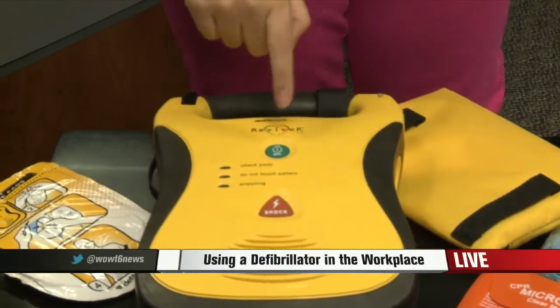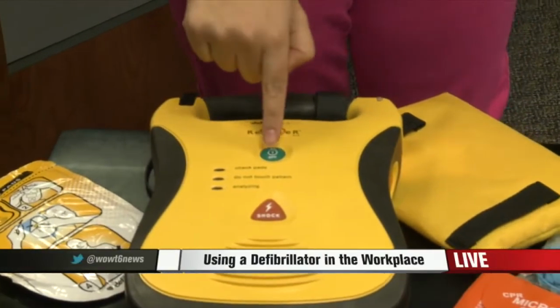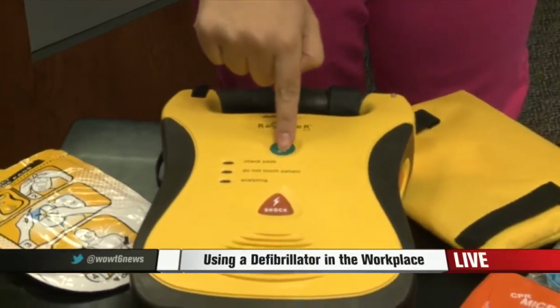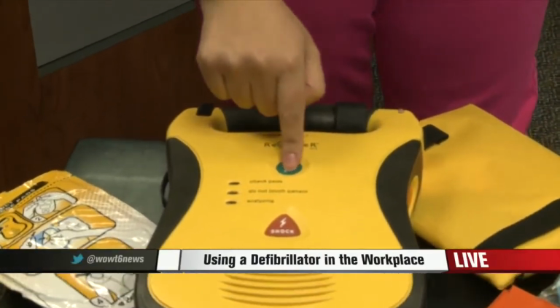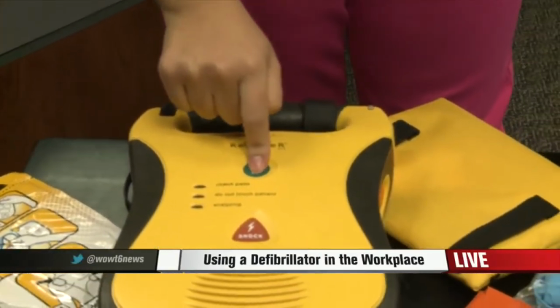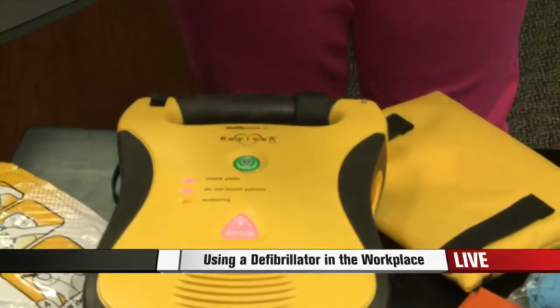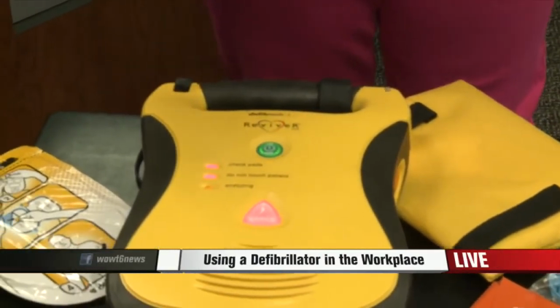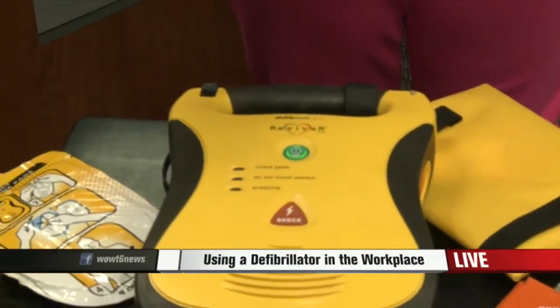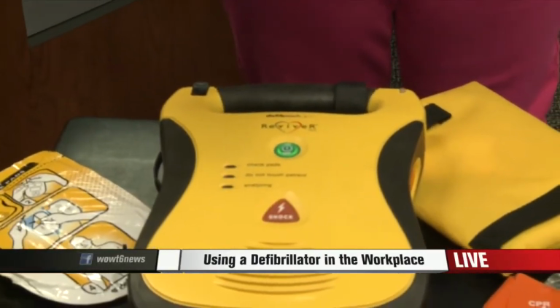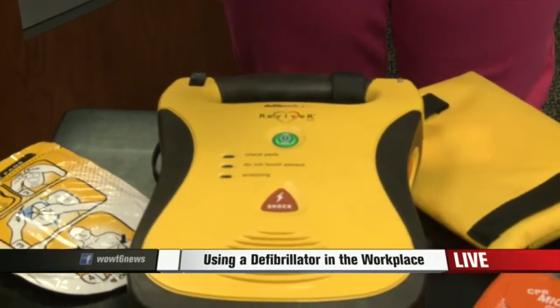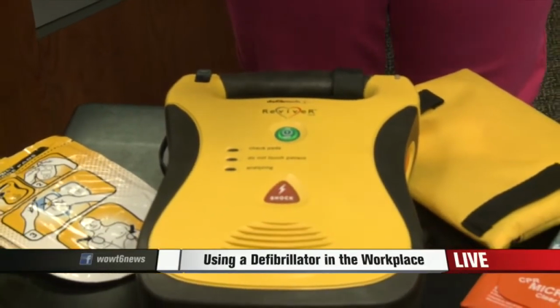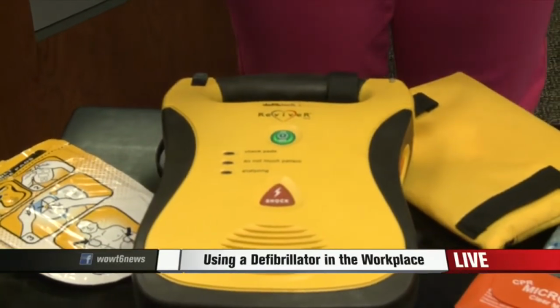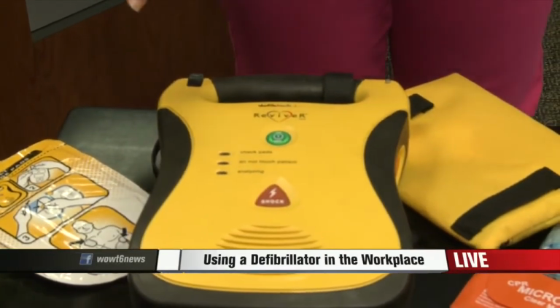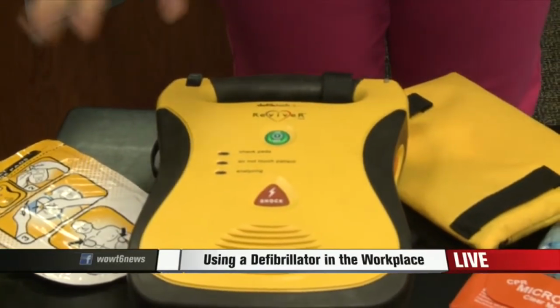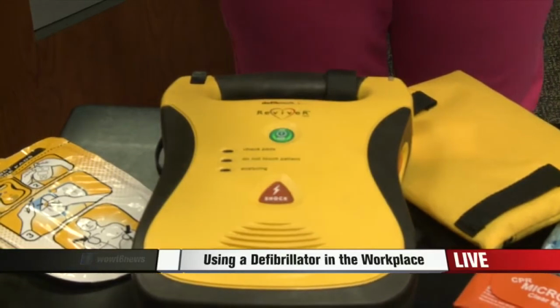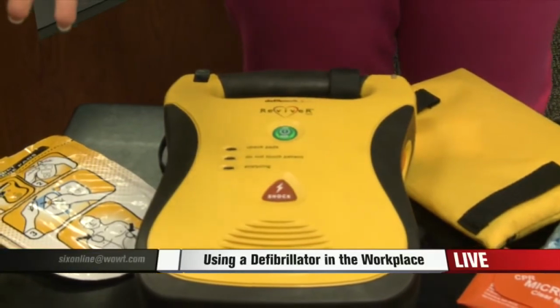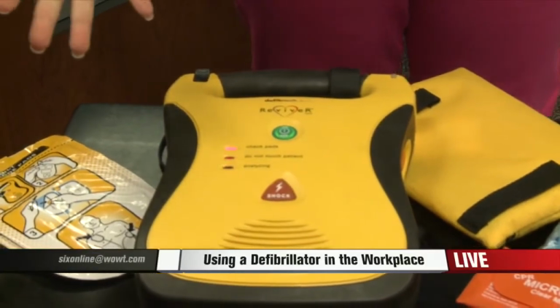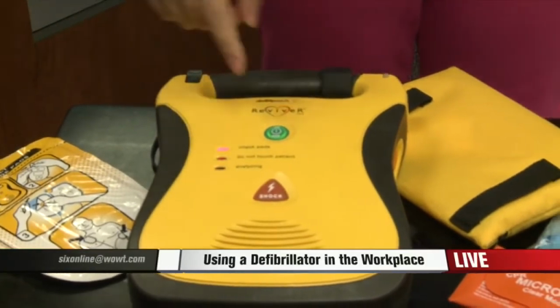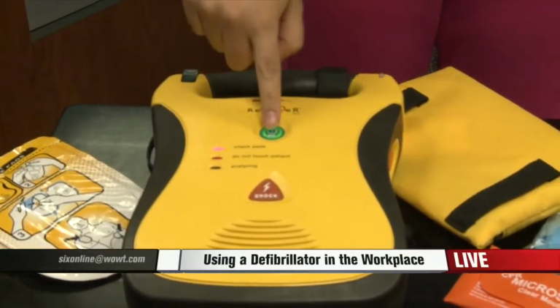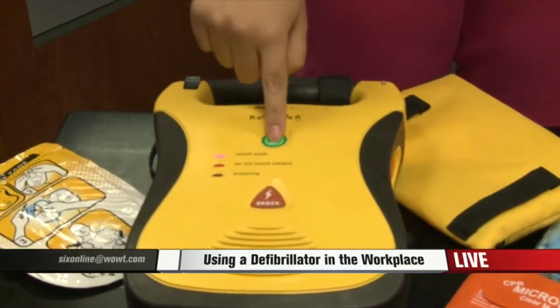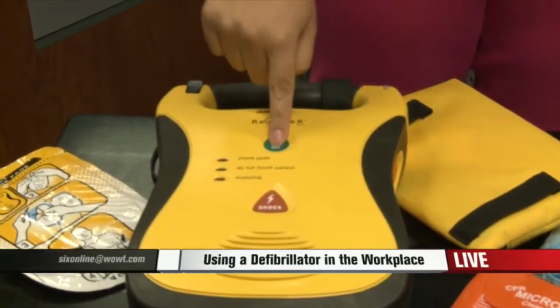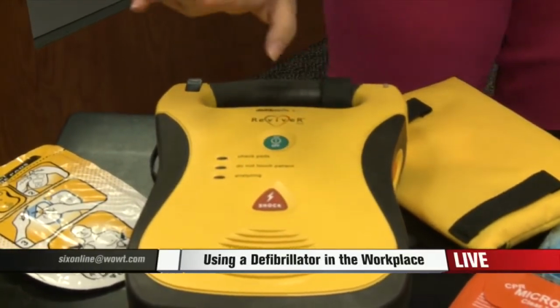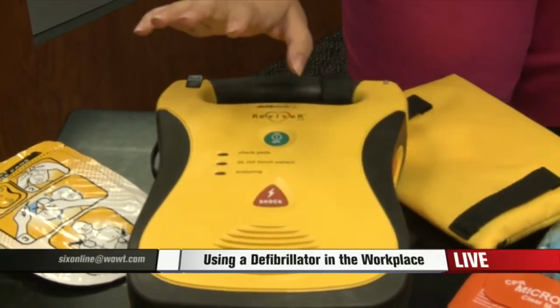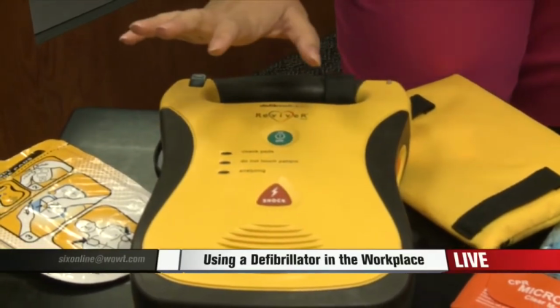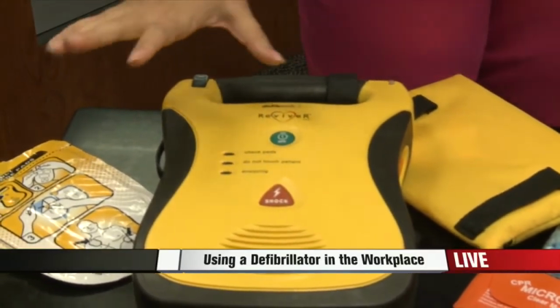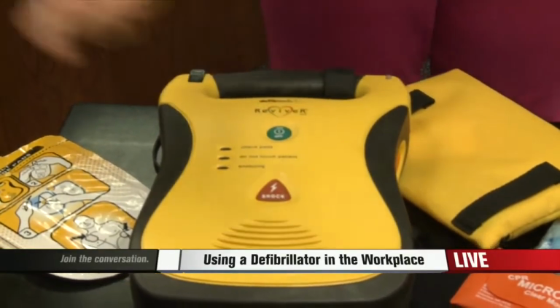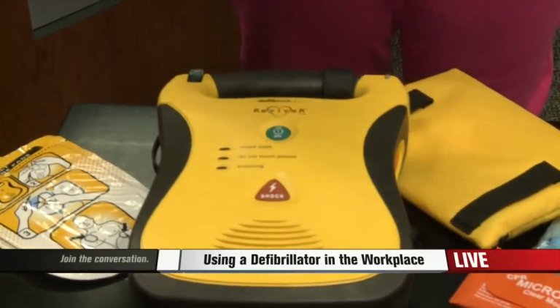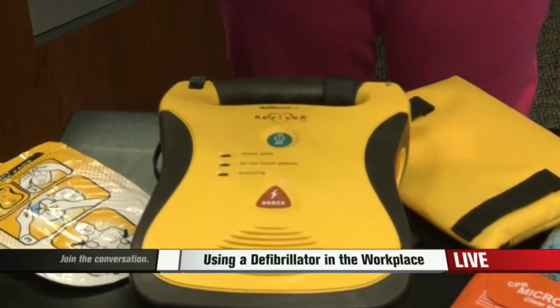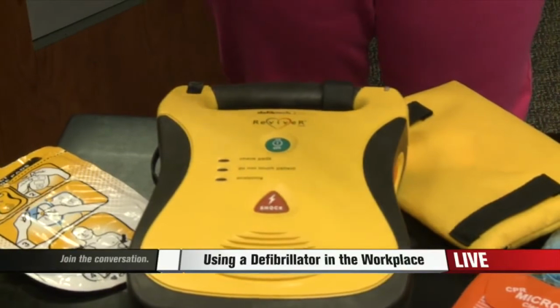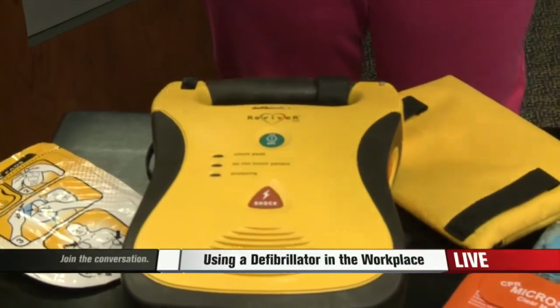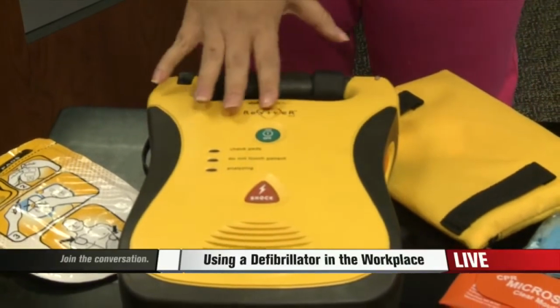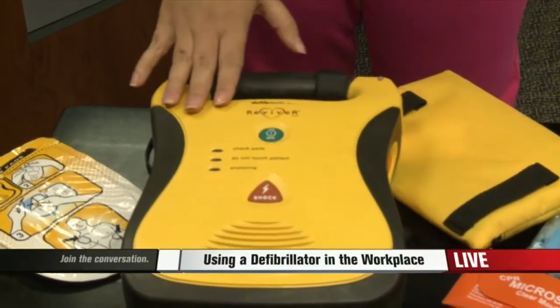Here's how it works. You hit the on button, give it a second, call for help, and it'll start talking to you. I'm going to turn it off so you can actually hear what I'm saying, but it'll actually start talking to you and walking you through exactly what you need to do.